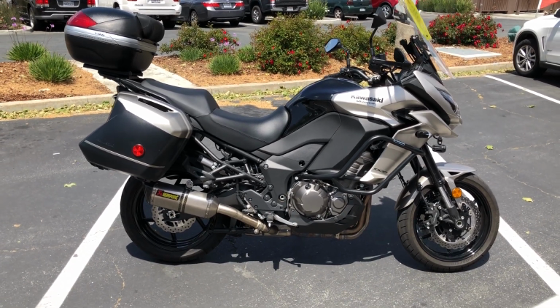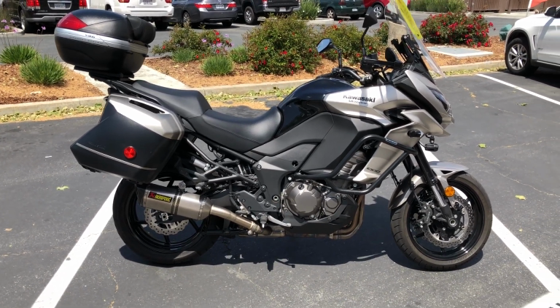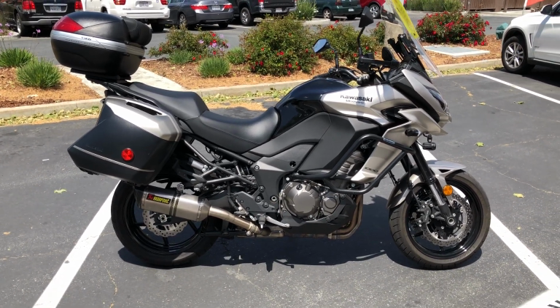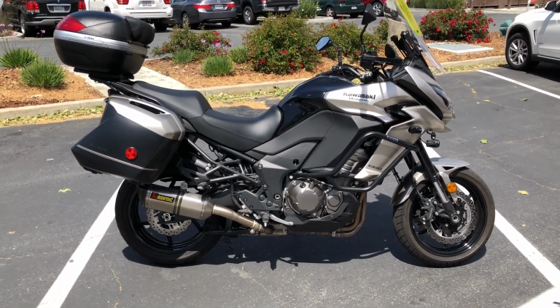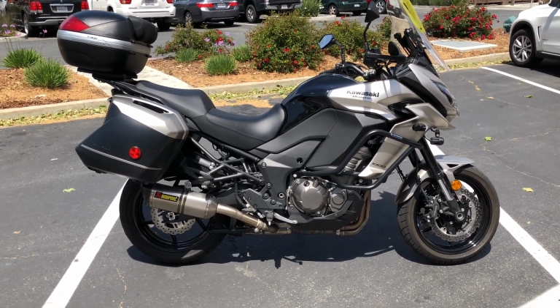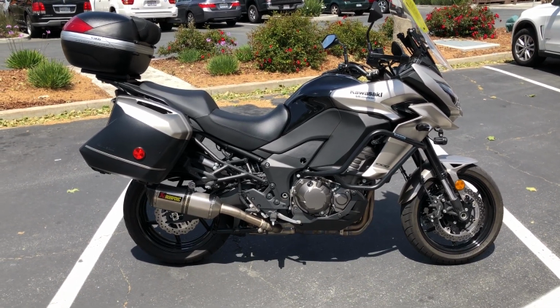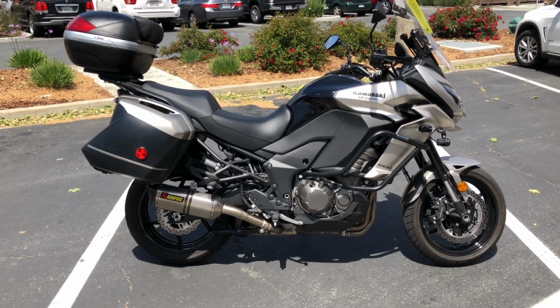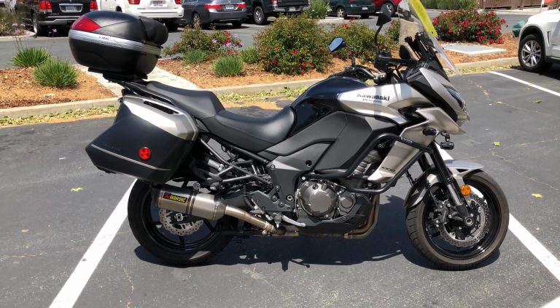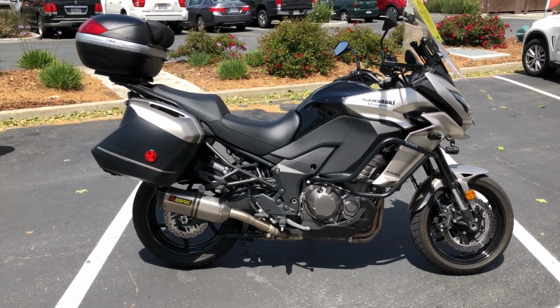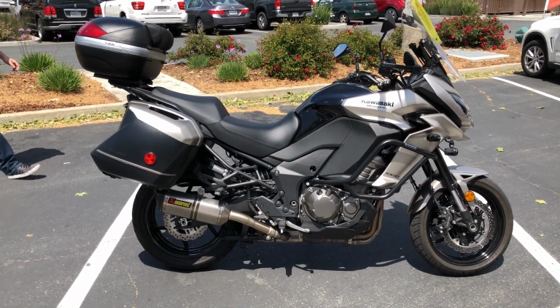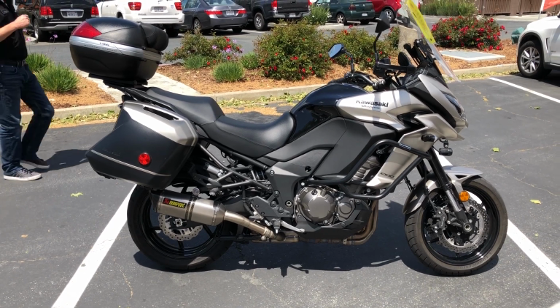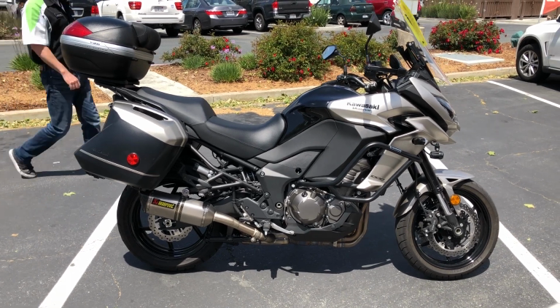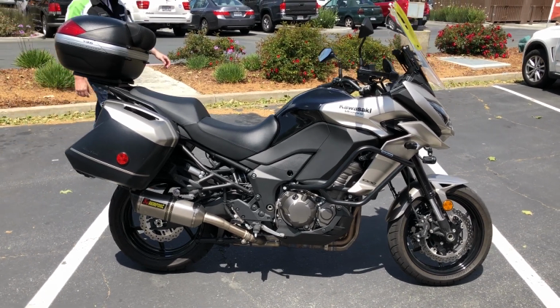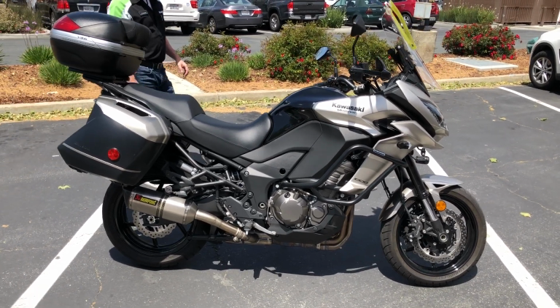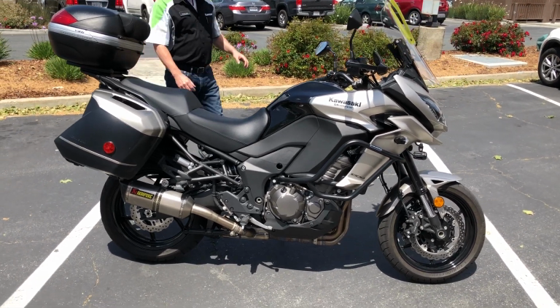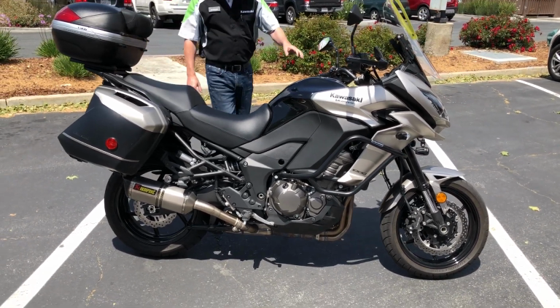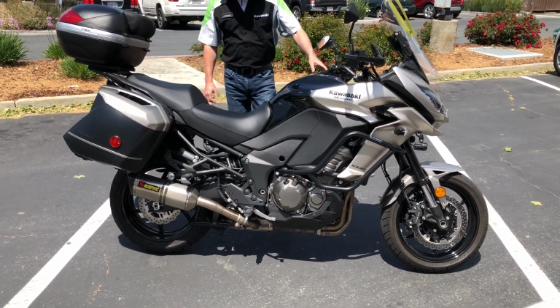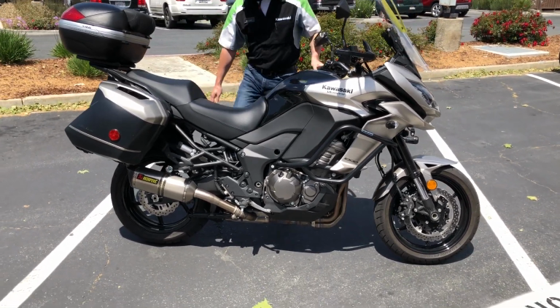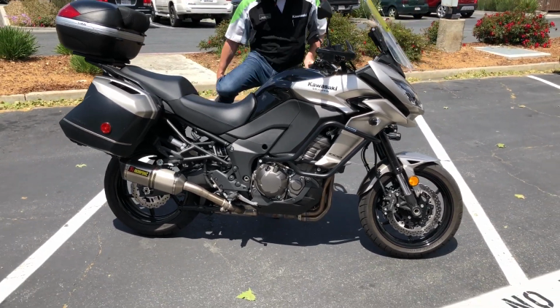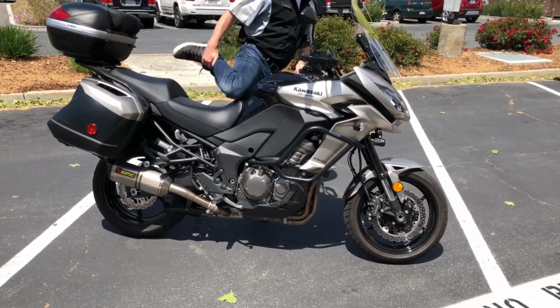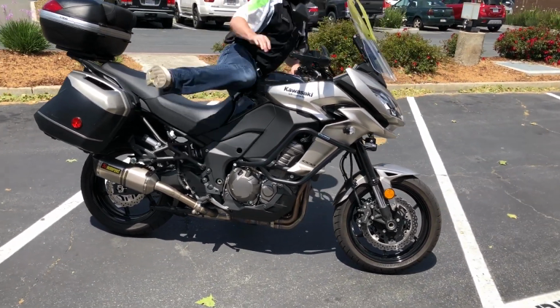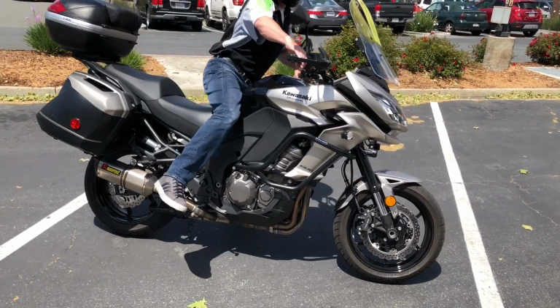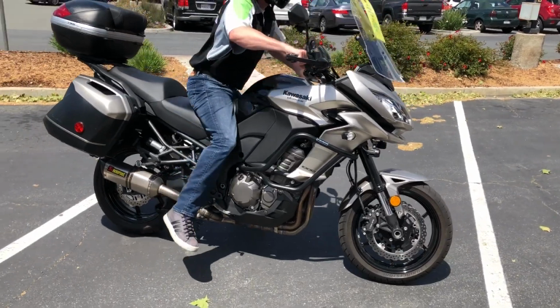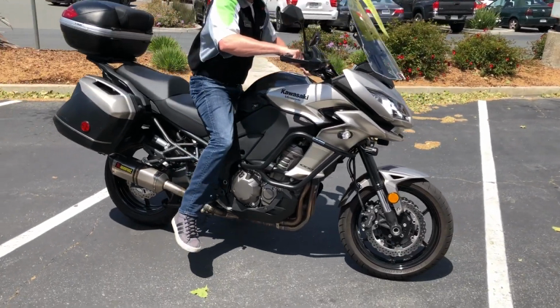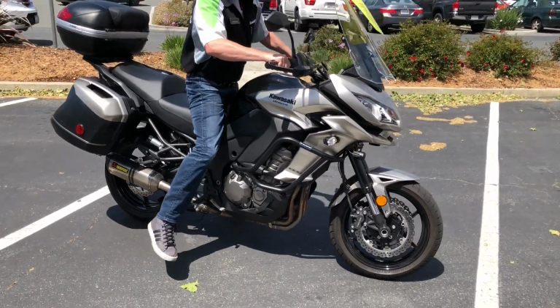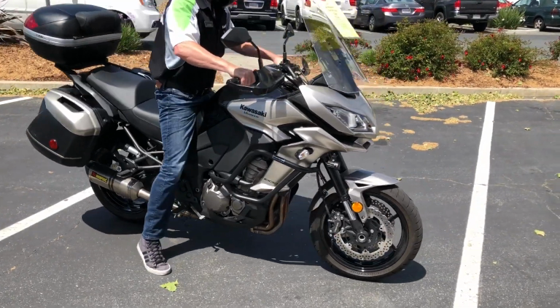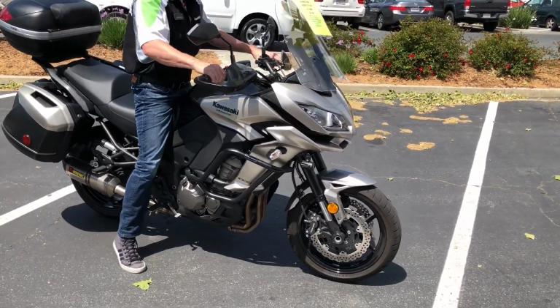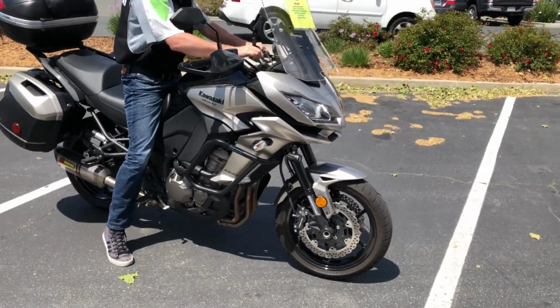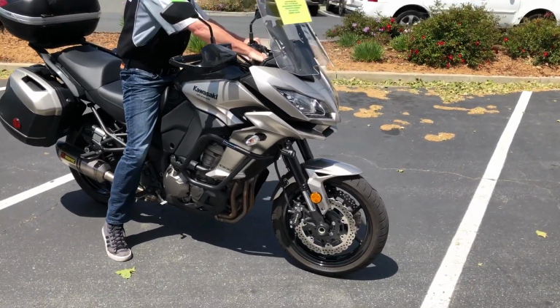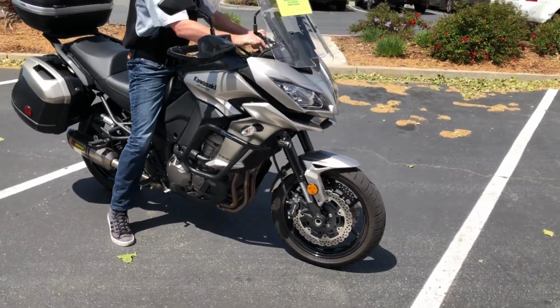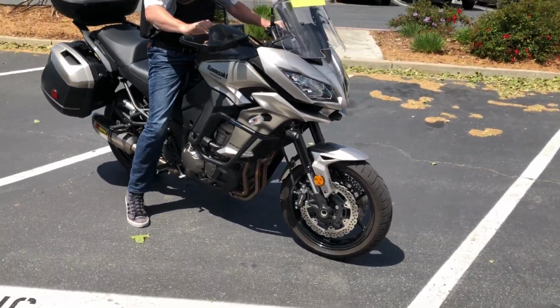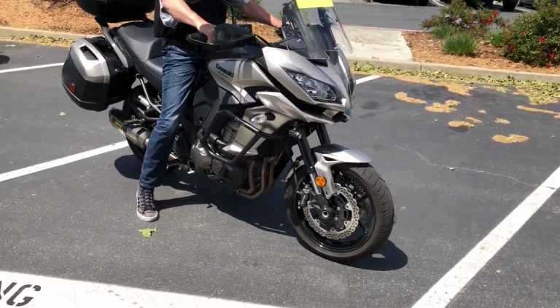We can provide financing as well as an extended warranty on this bike. Check us out on the web at ContraCostaPS.com, where at any given time we'll have 35 to 40 quality pre-owned bikes just like this one.